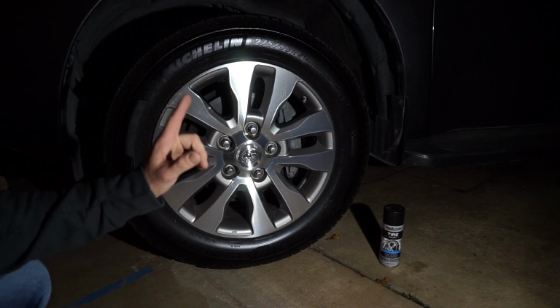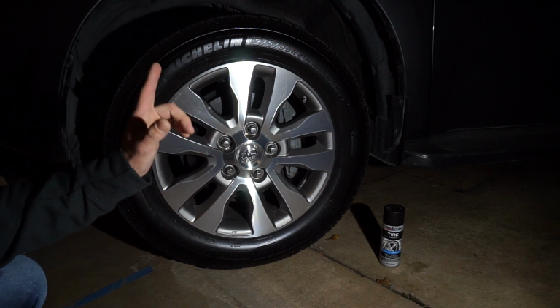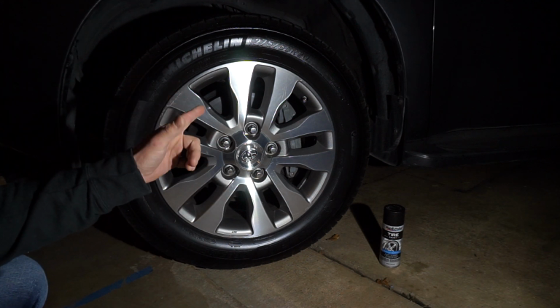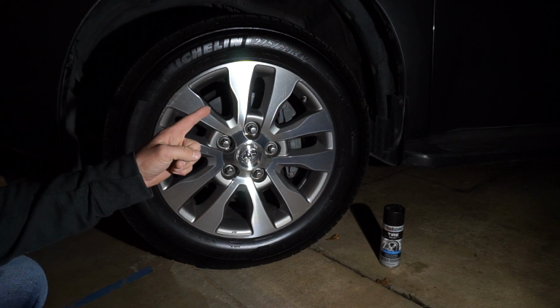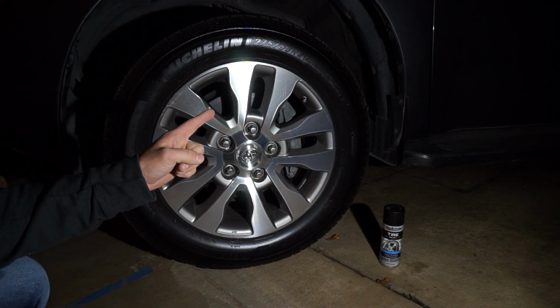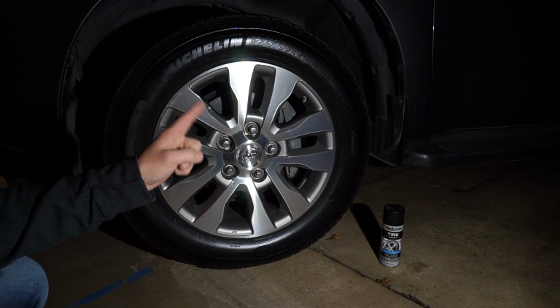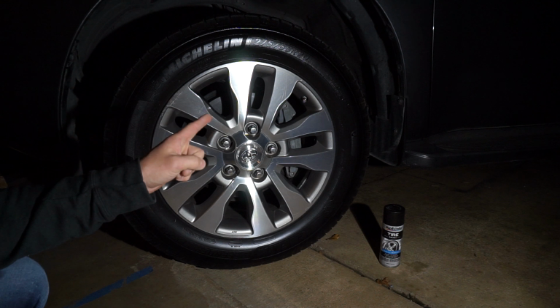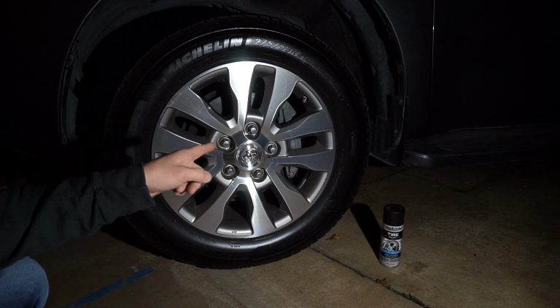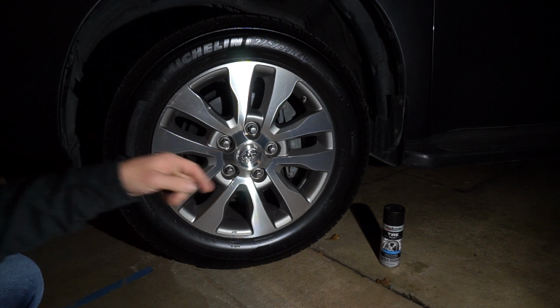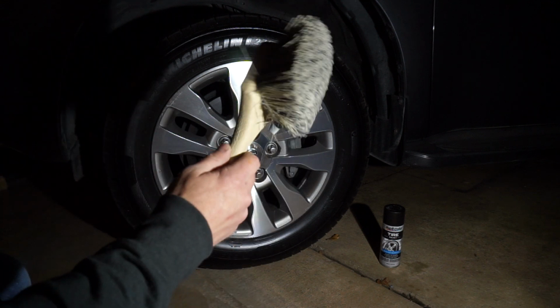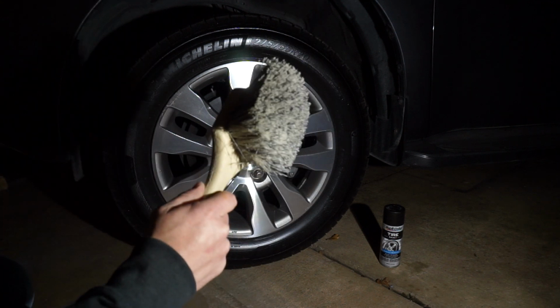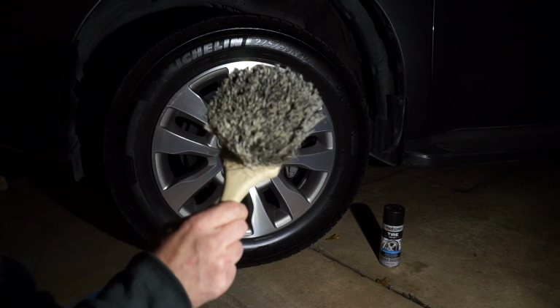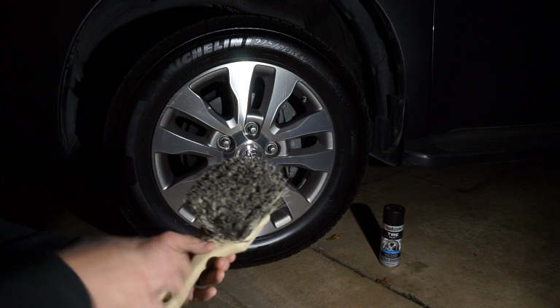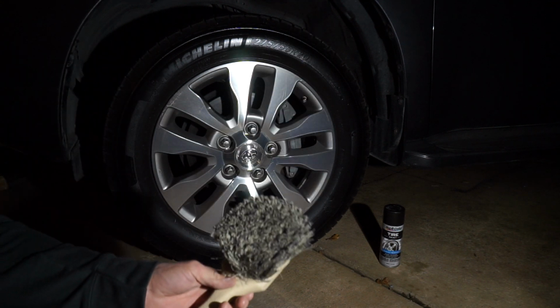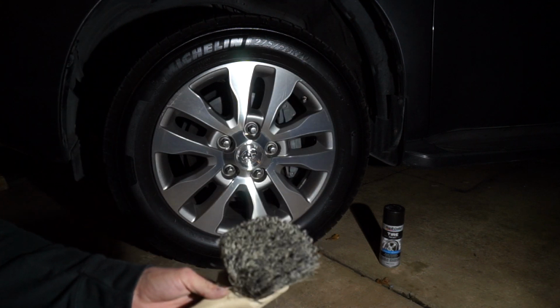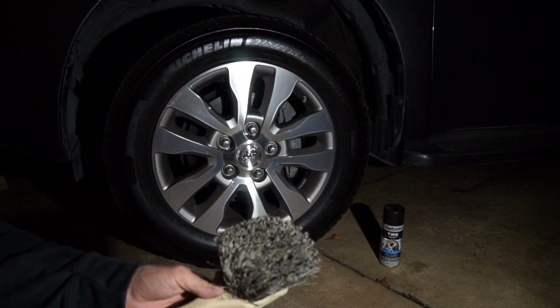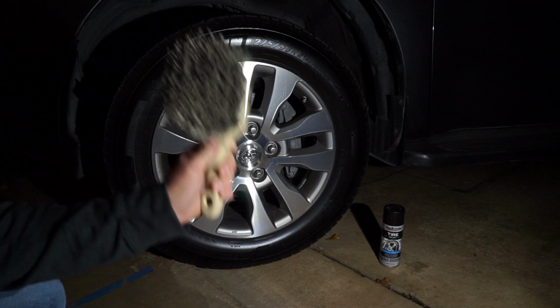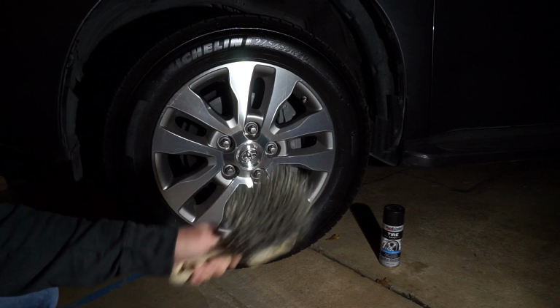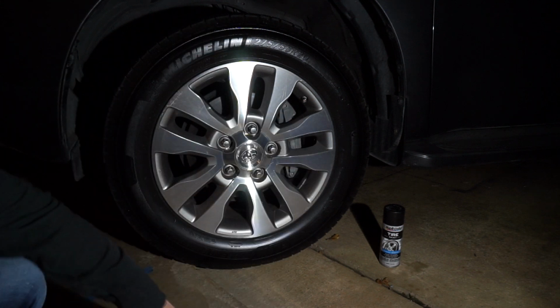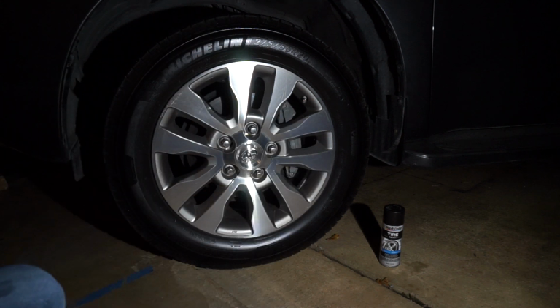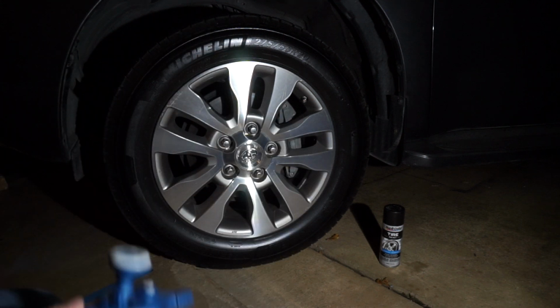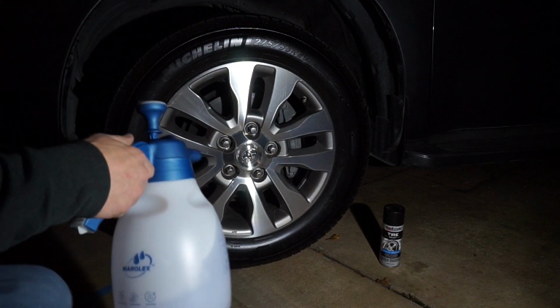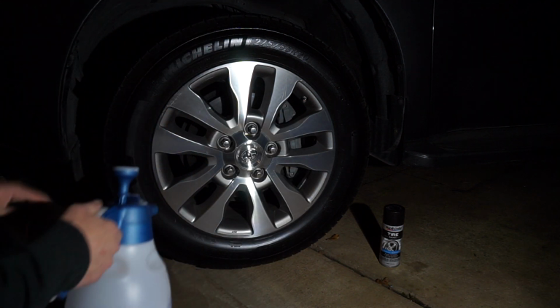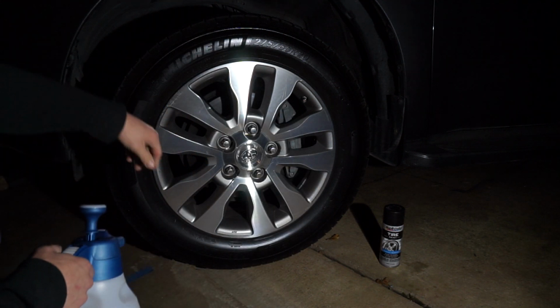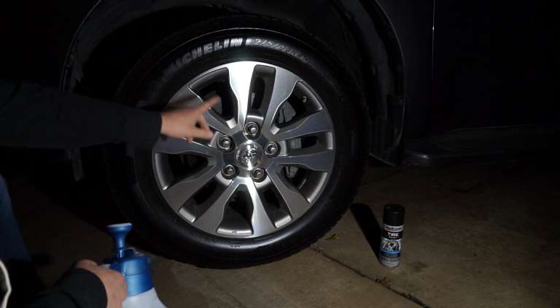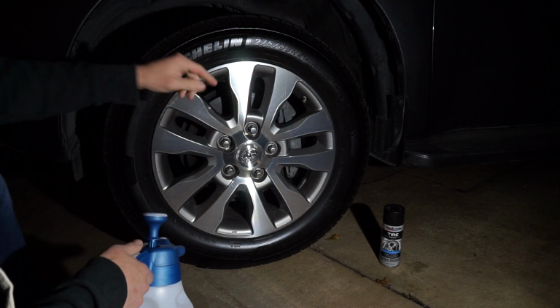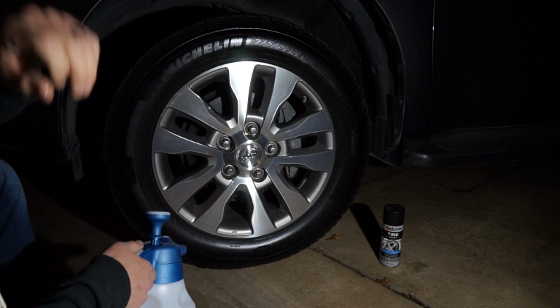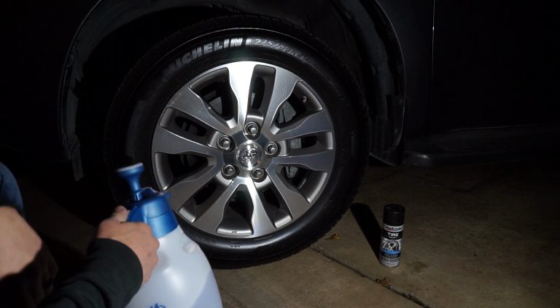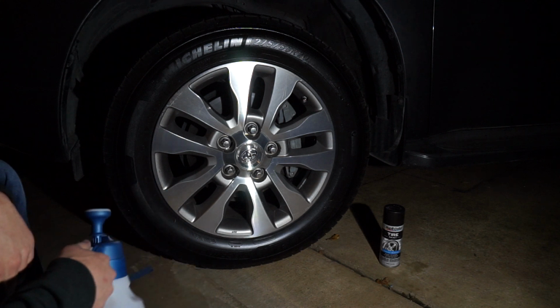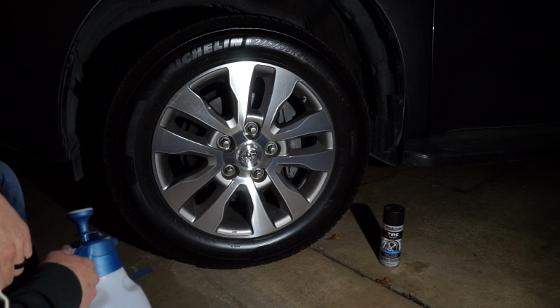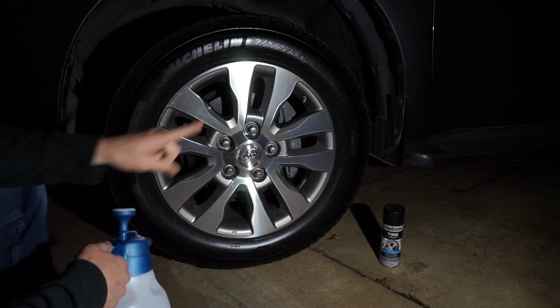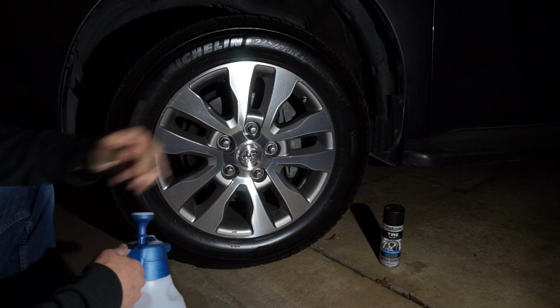We're going to clean this really quick with Super Clean ten to one. Got our soft bristle brush, and we're going to get after this. Alright, here we go. Got a dirty rim and dirty tire — wife's been driving it all week — so here we go.